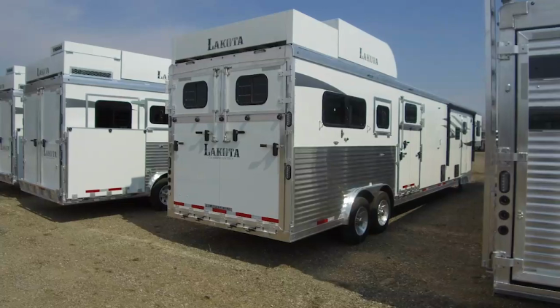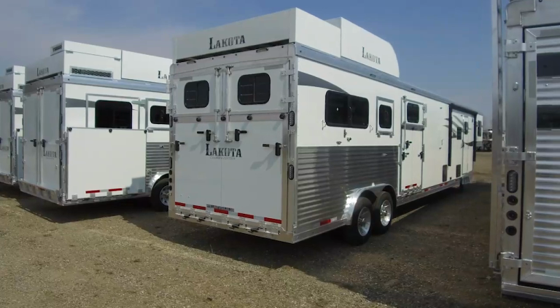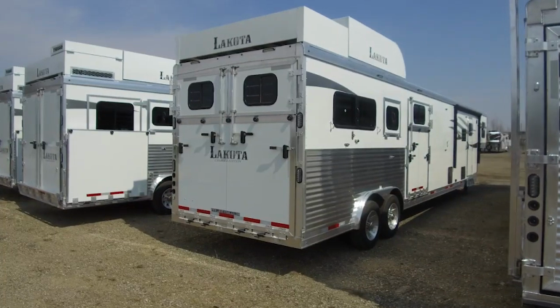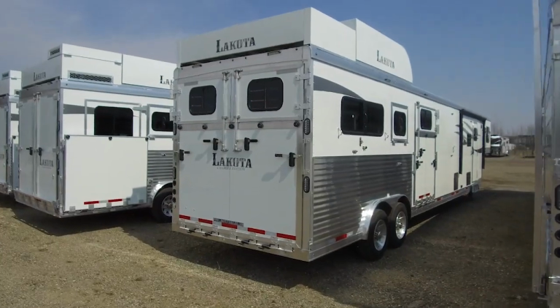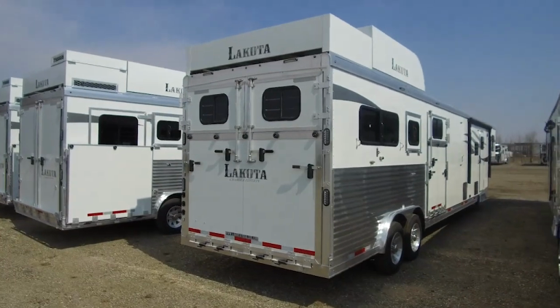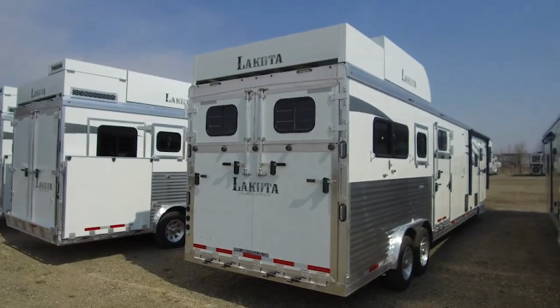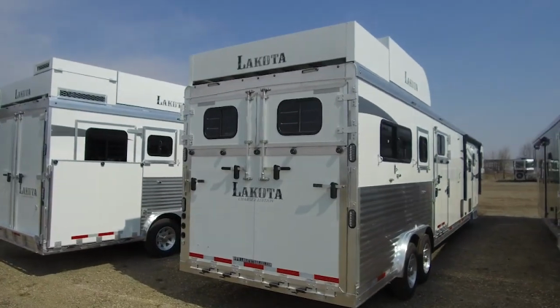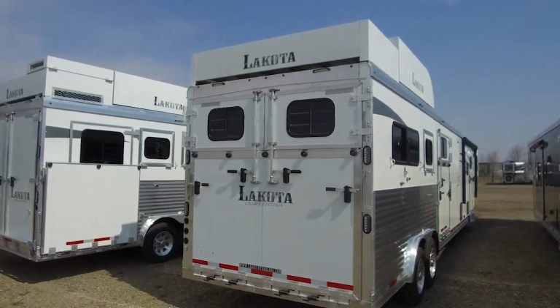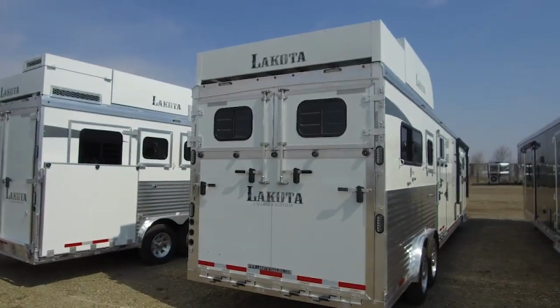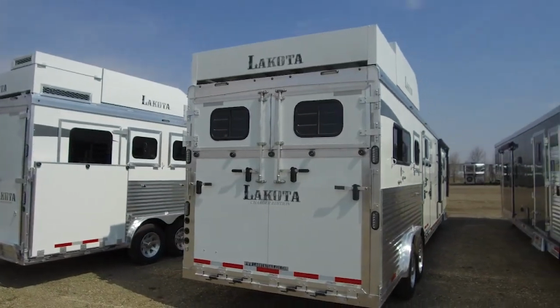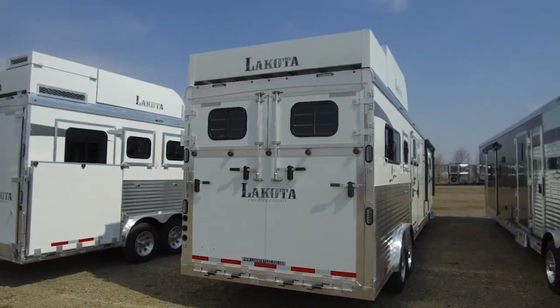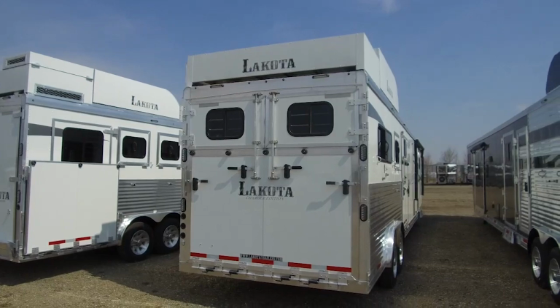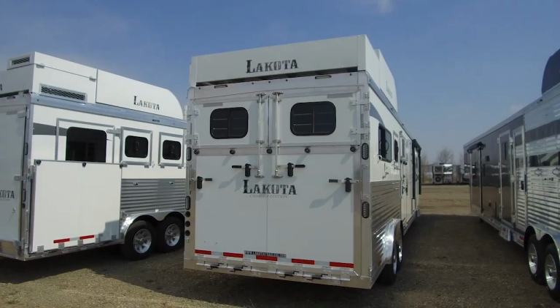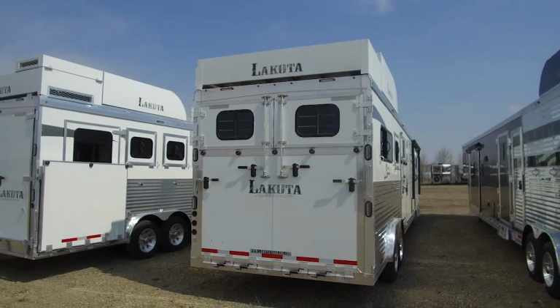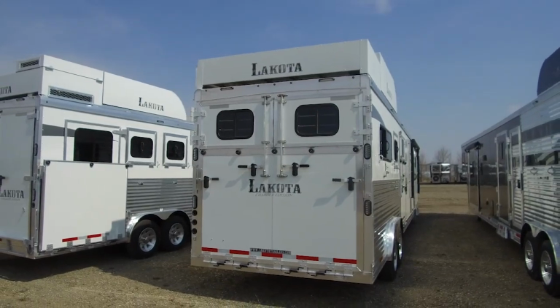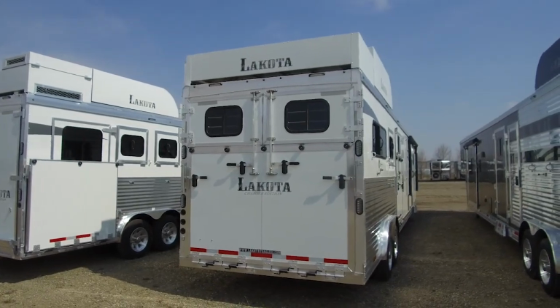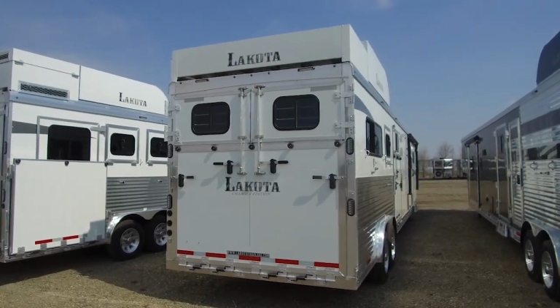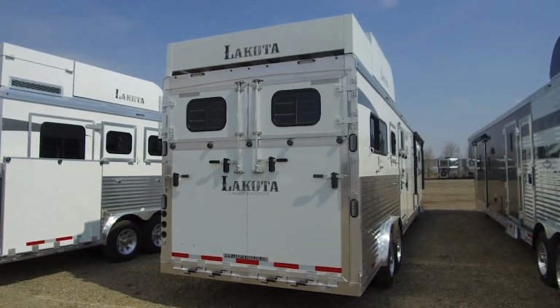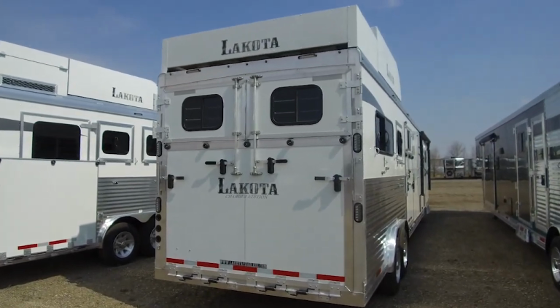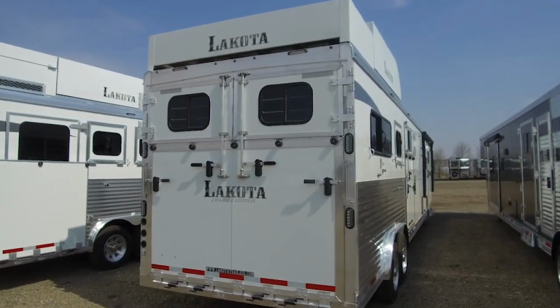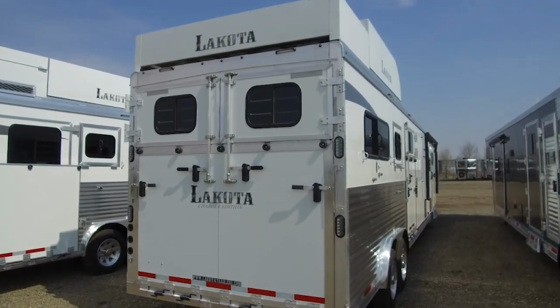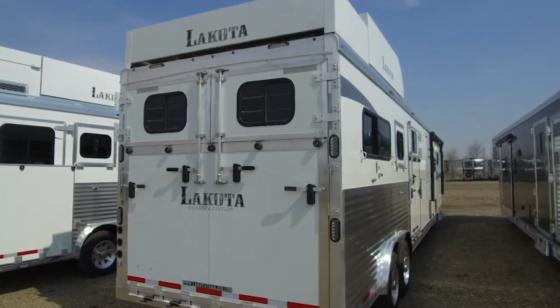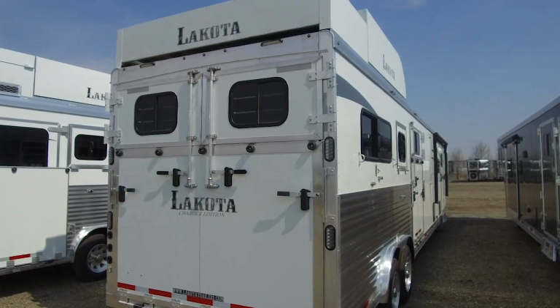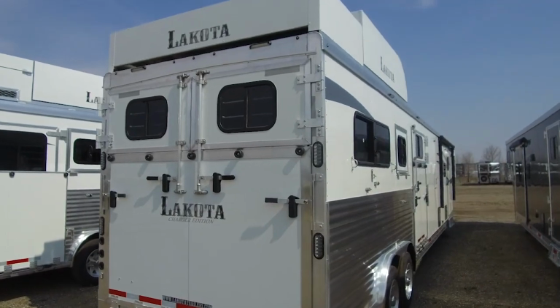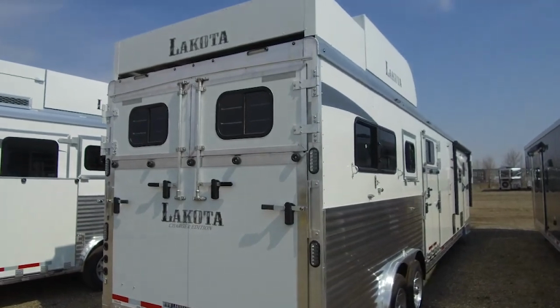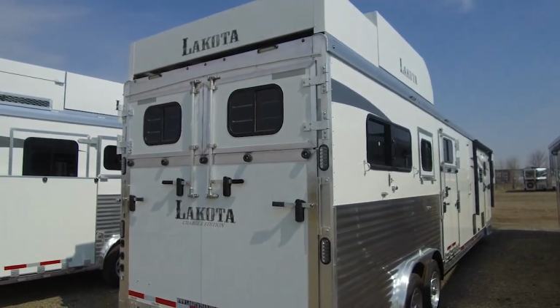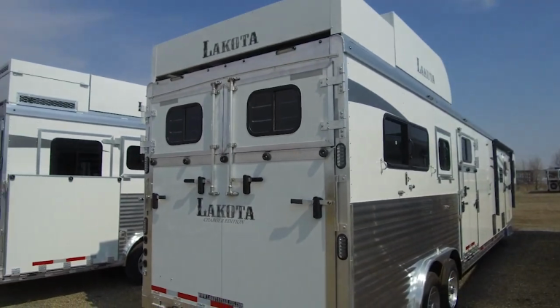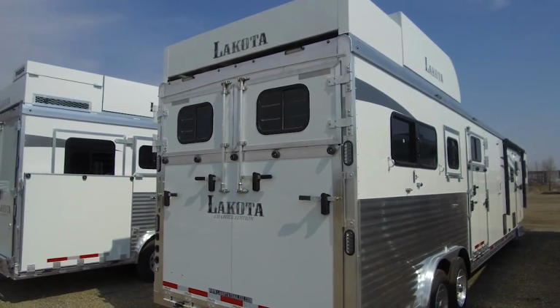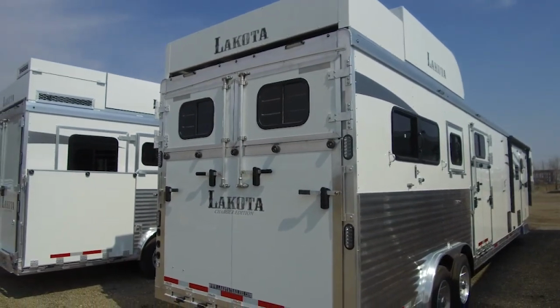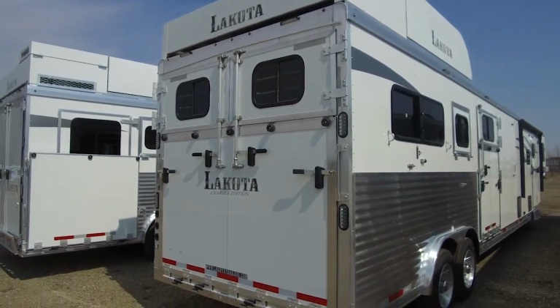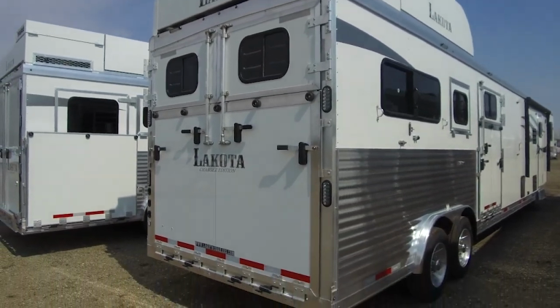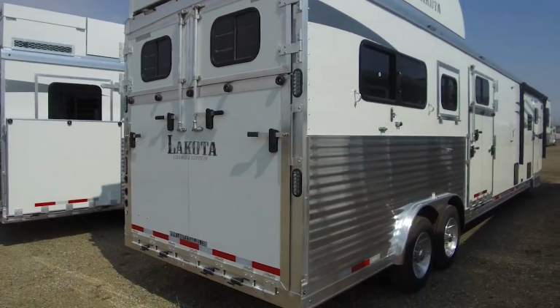Hey guys, we have another awesome looking Charger Edition trailer that just came offline here at Lakota, and this is a great example of how you can customize here. So this one's a 2 plus 1 — a two horse straight load with also a side ramp area. You can see it's got two Dutch doors and a ramp in the rear.